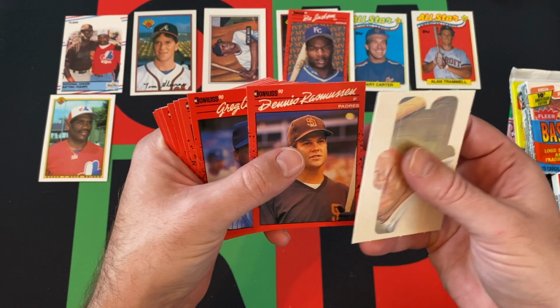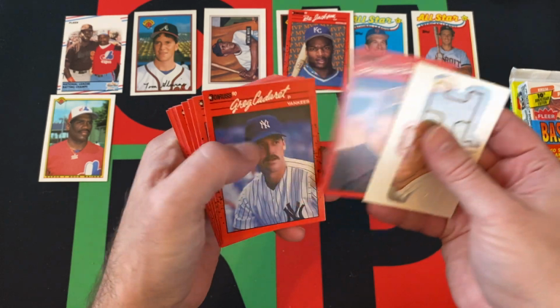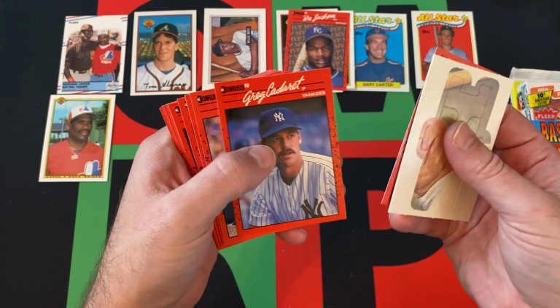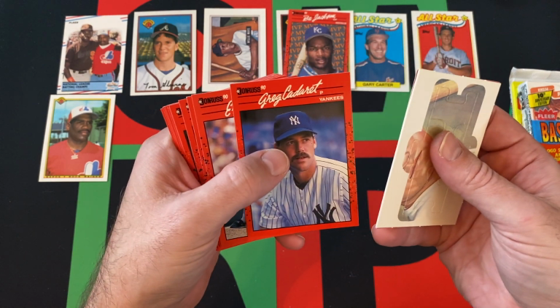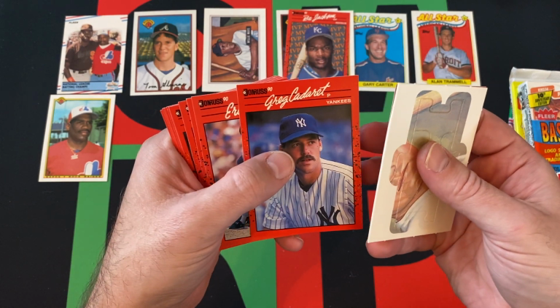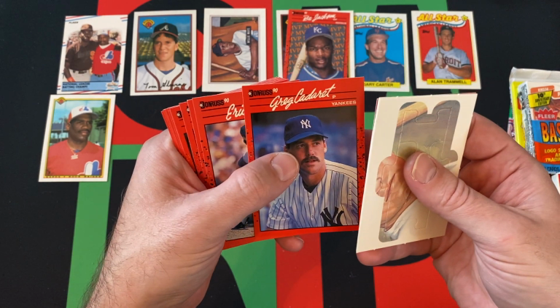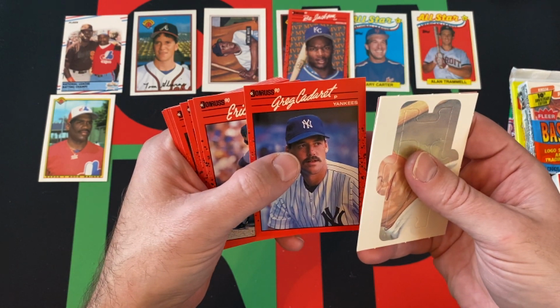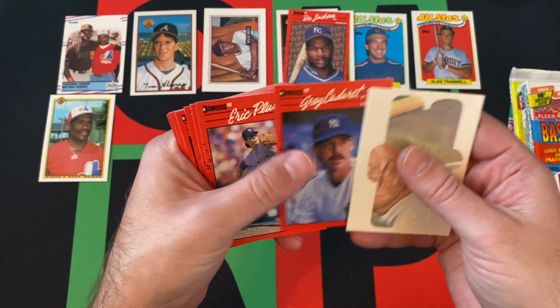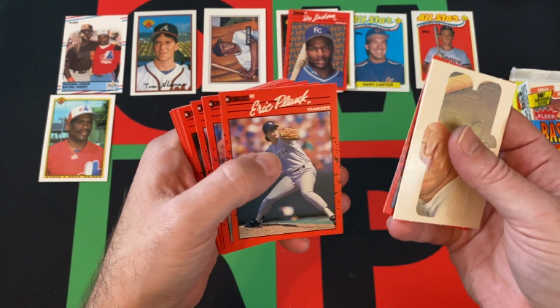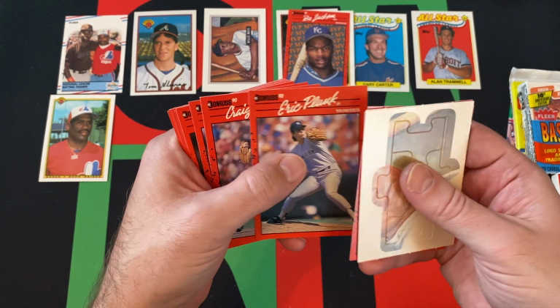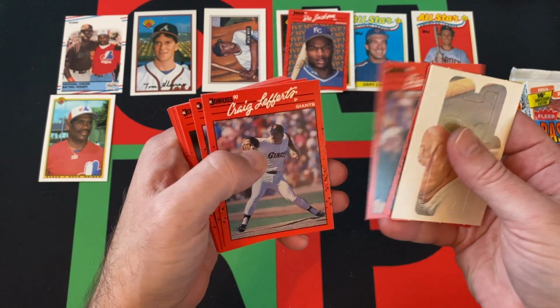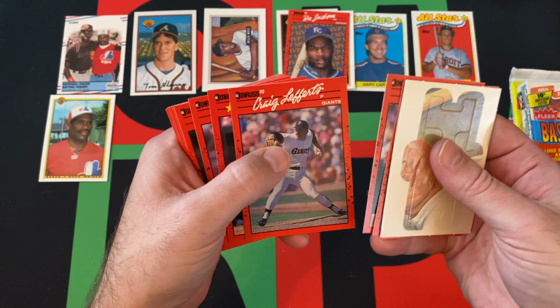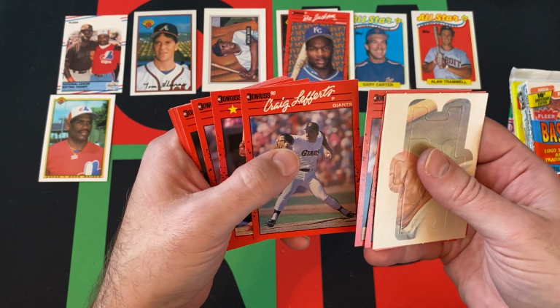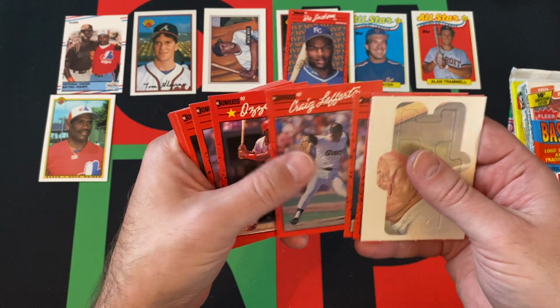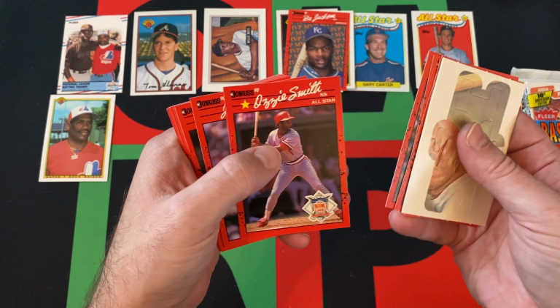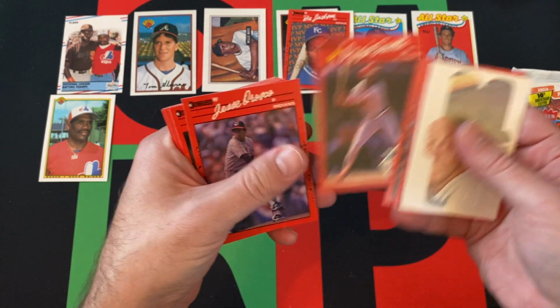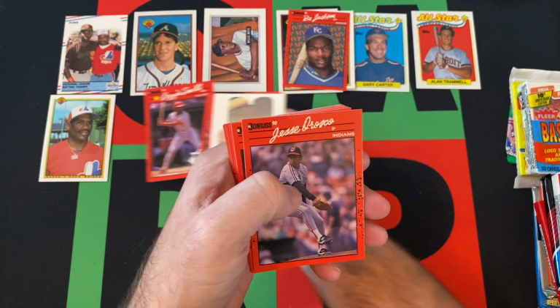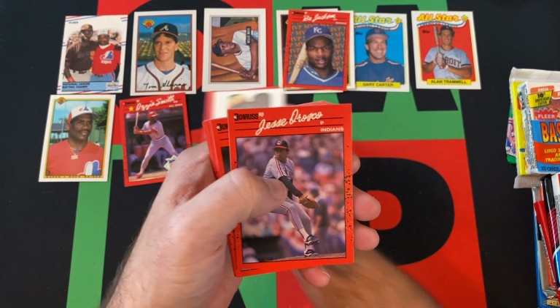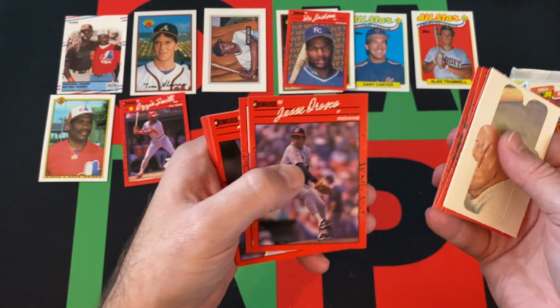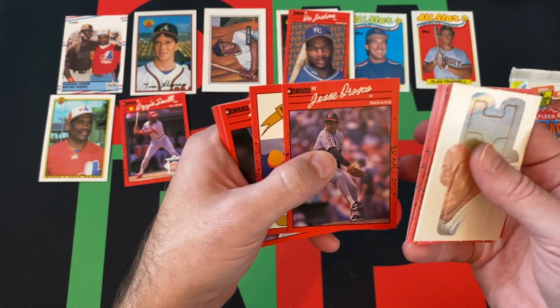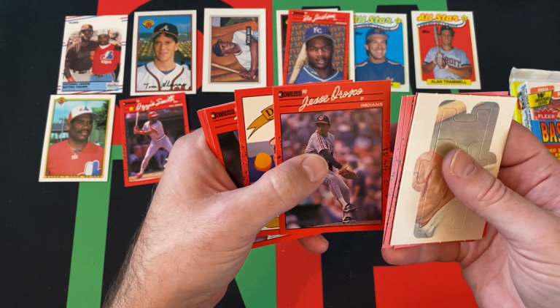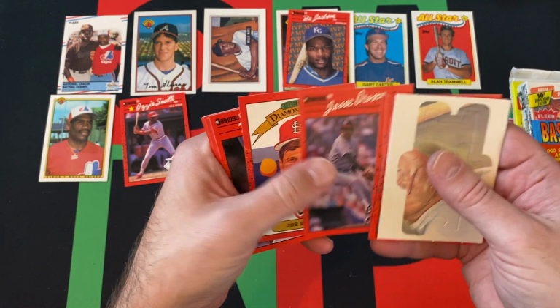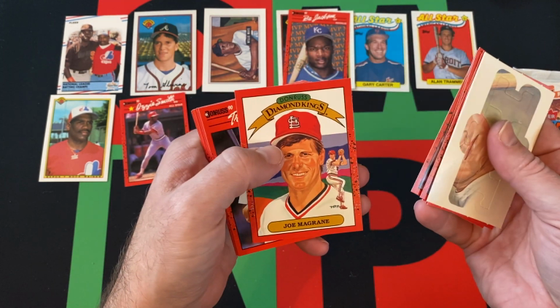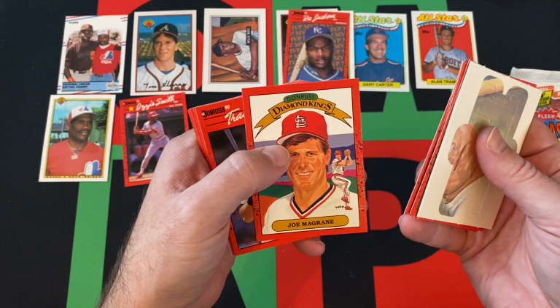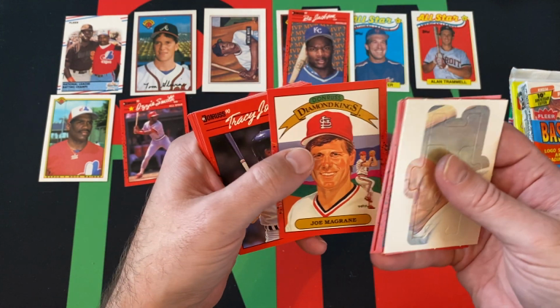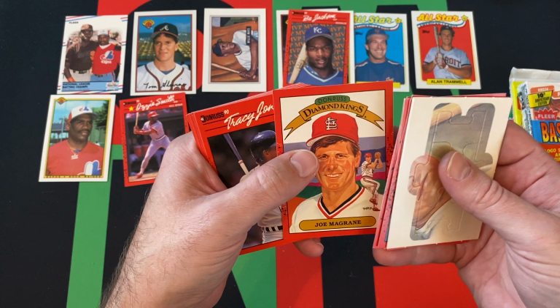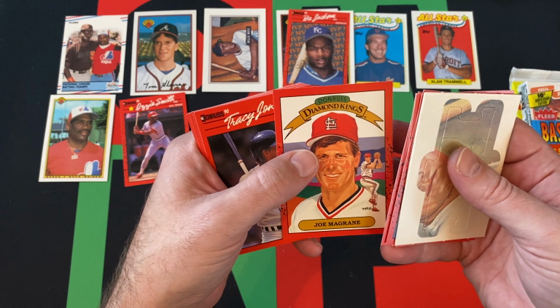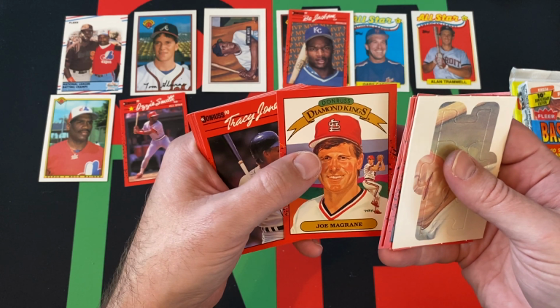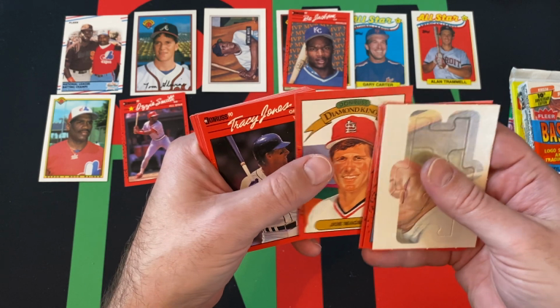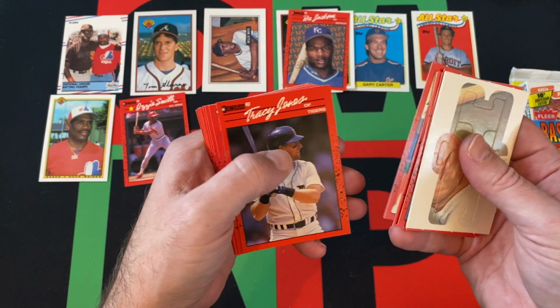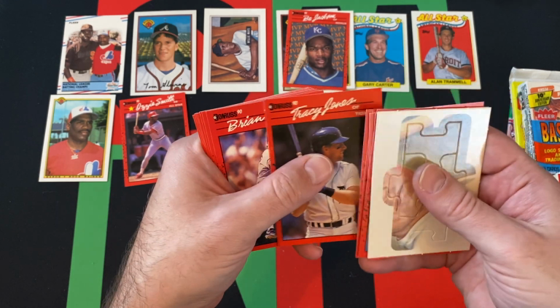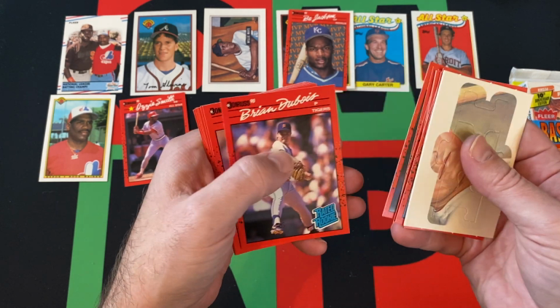Dennis Rasmussen, Greg Gagne, Eric Plunk, Craig Lefferts, Ozzie Smith — All-Star, Hall of Famer, of course — Tessie Roscoe, Joe Magrane, and Diamond Kings.